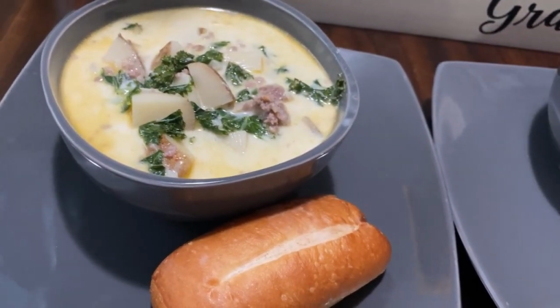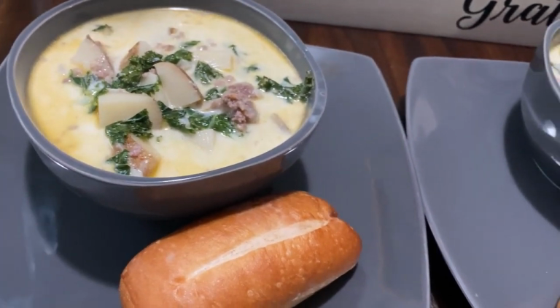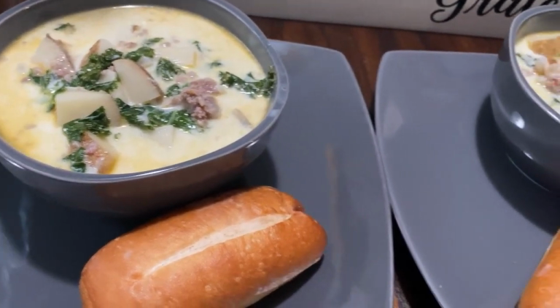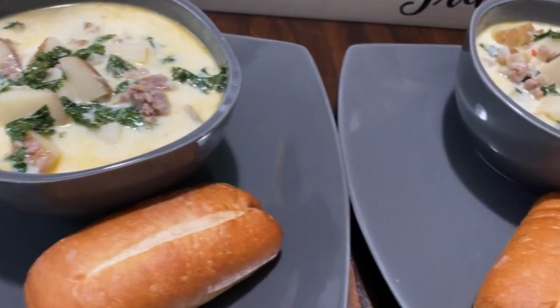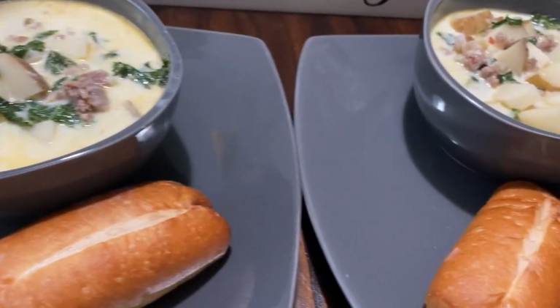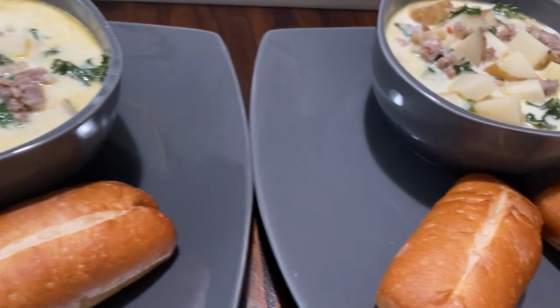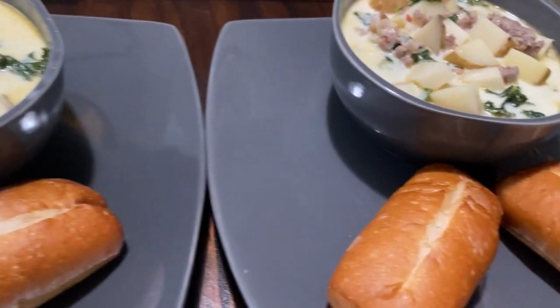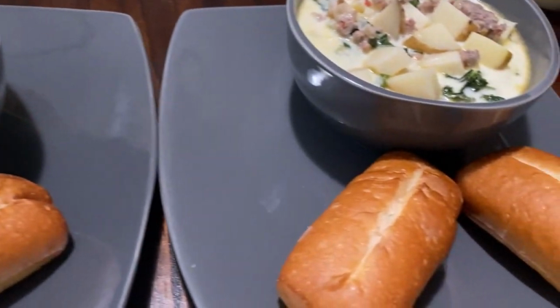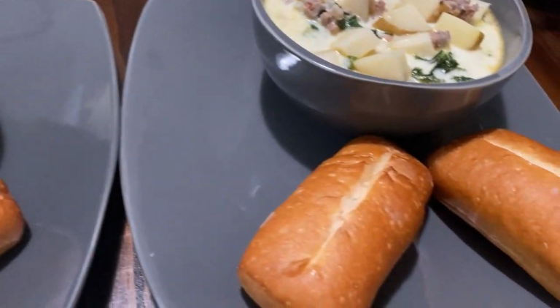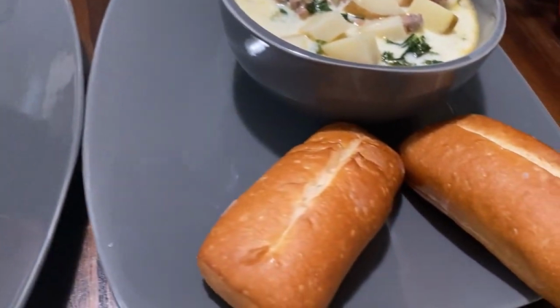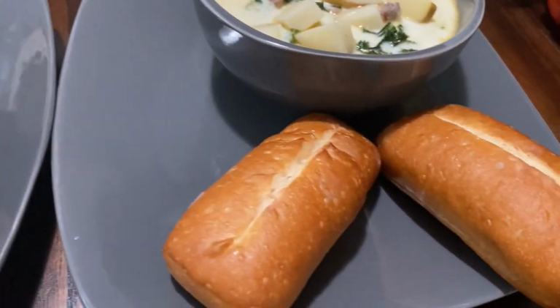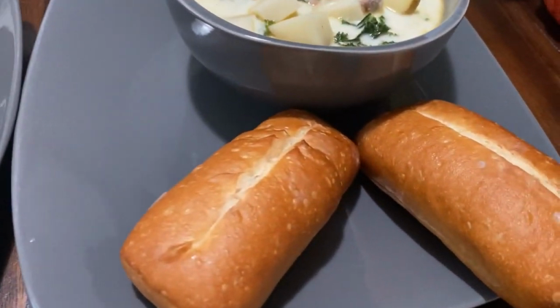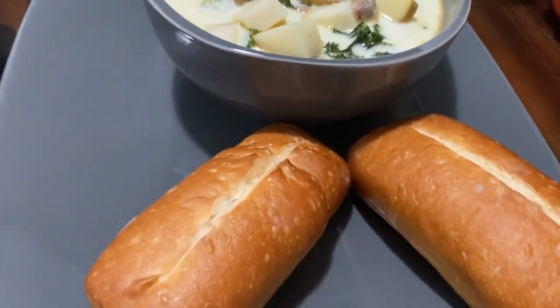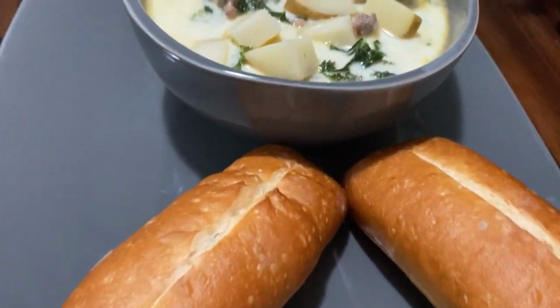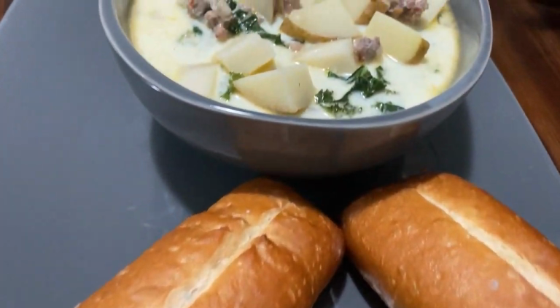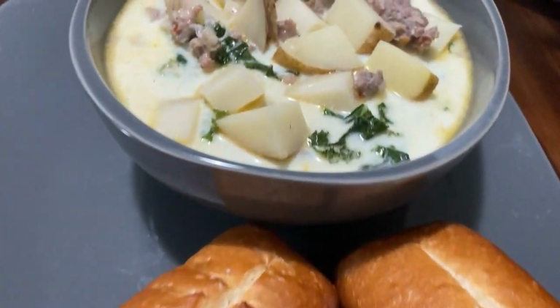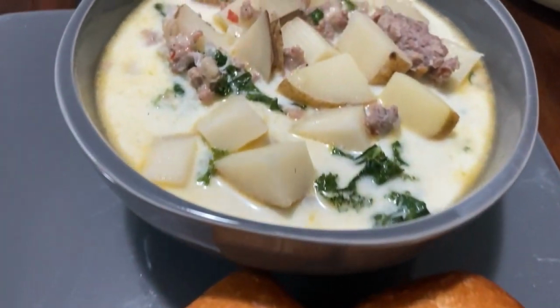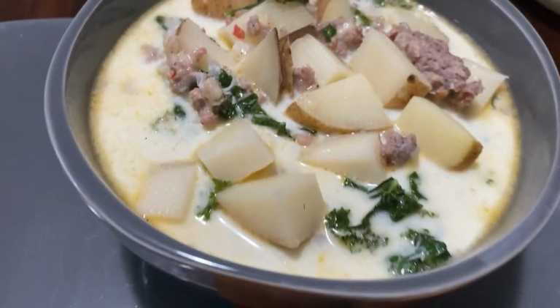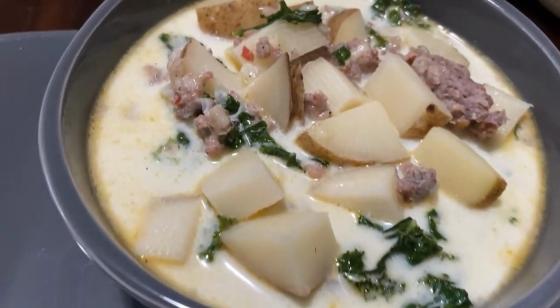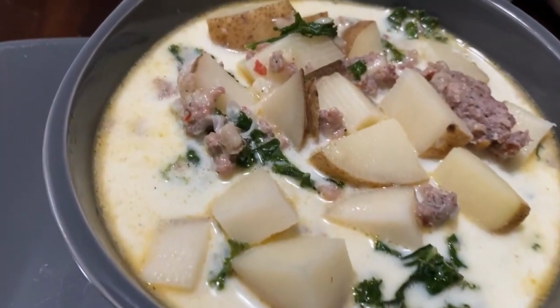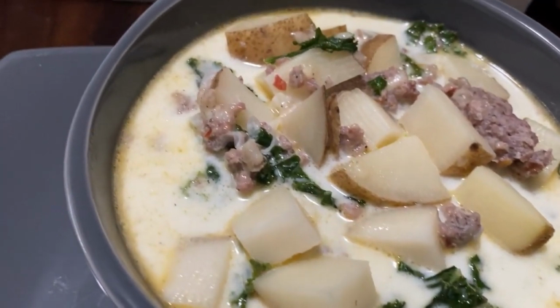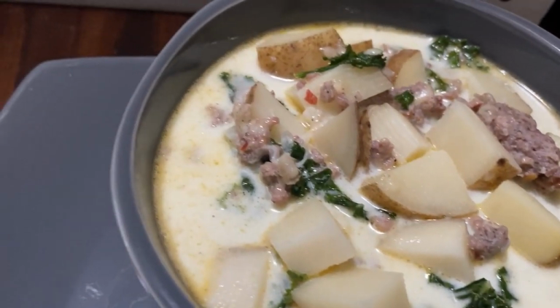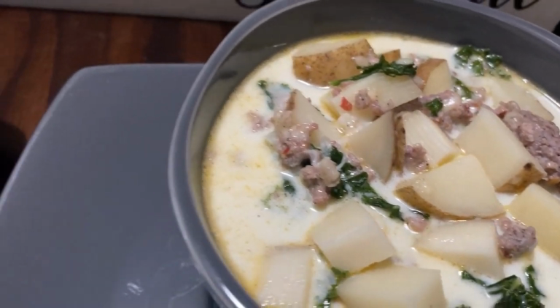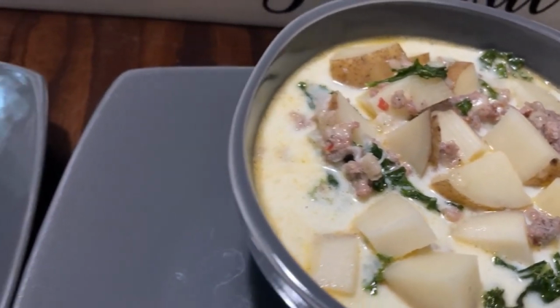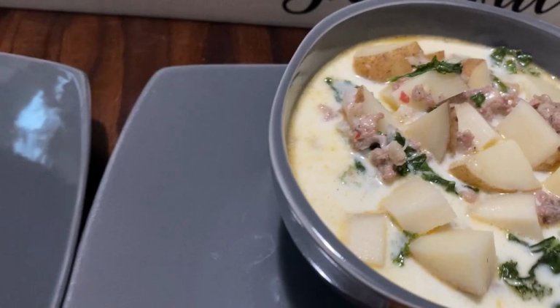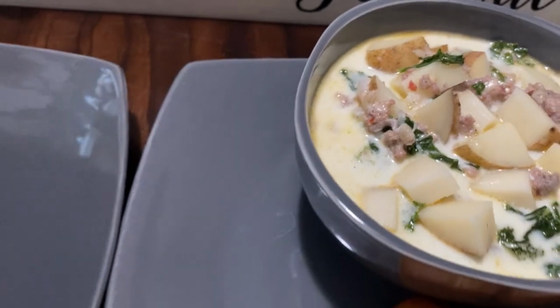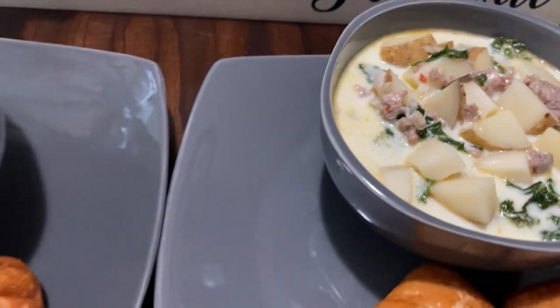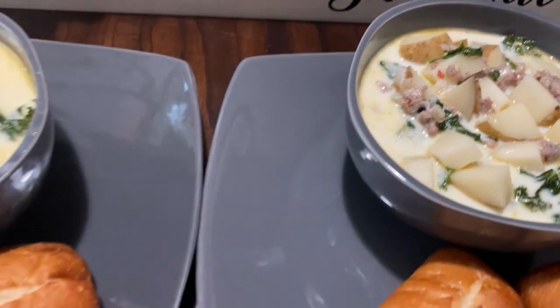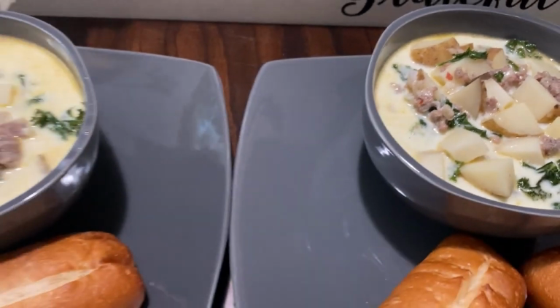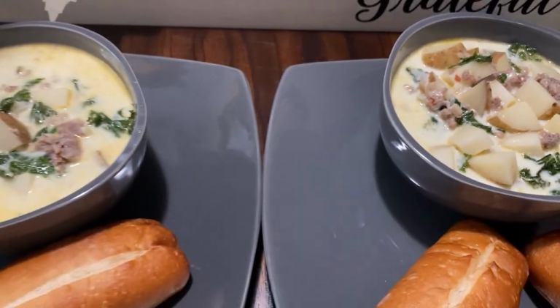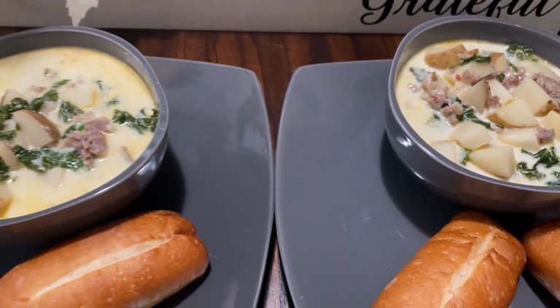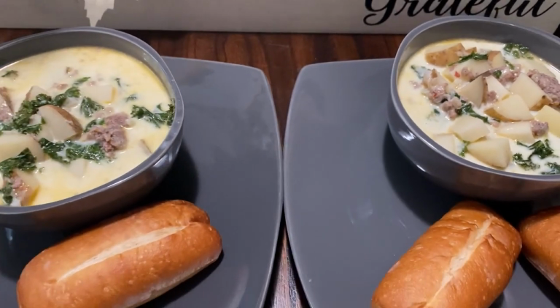Let me know which recipe you are going to try and which one was your favorite. I hope you enjoyed this video — thank you so much for watching. I'll see you next time. Bye!